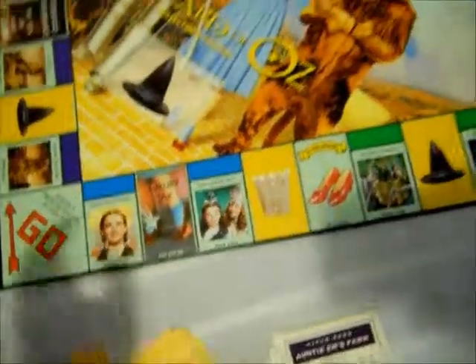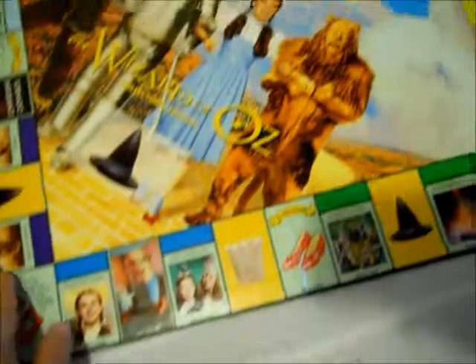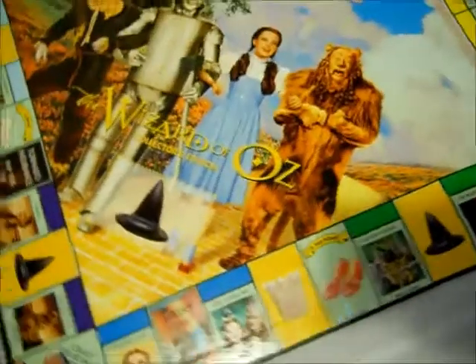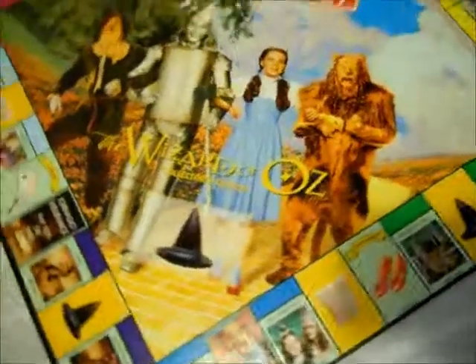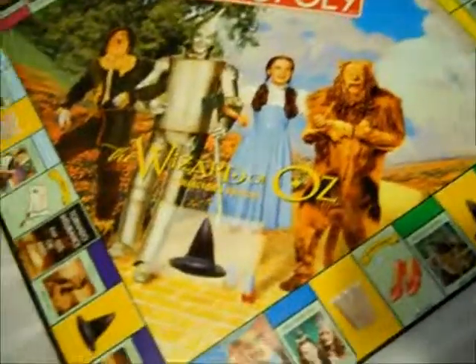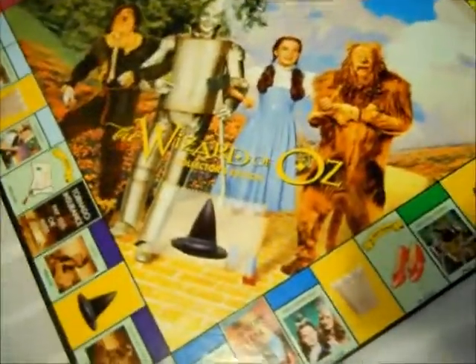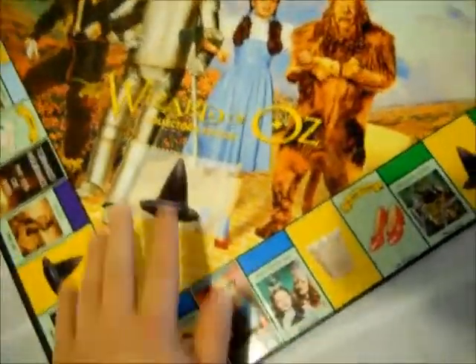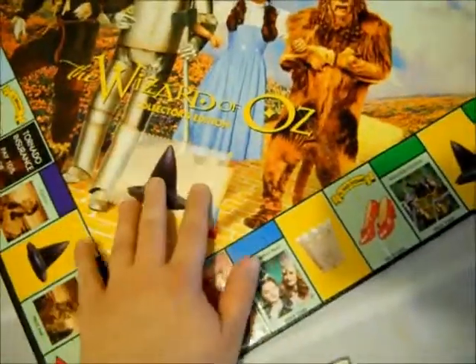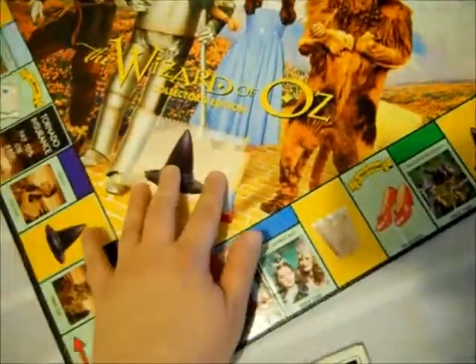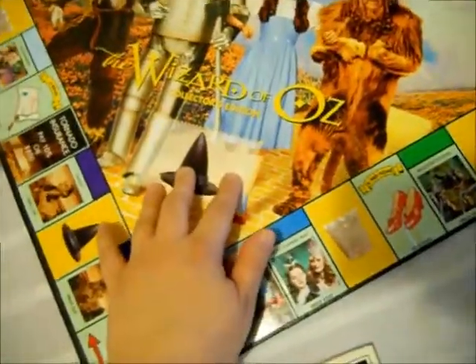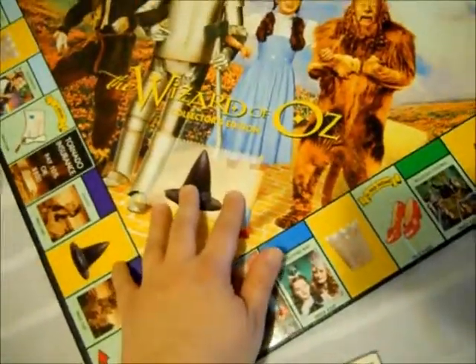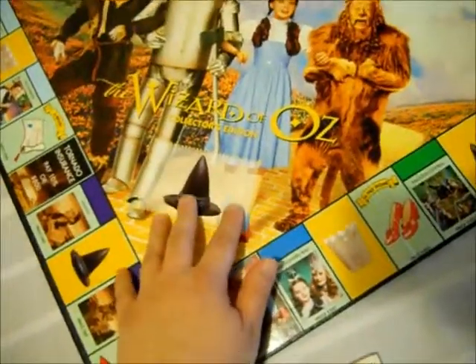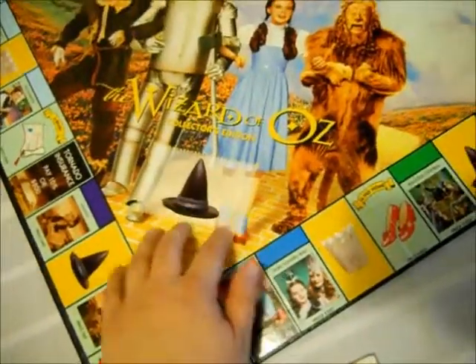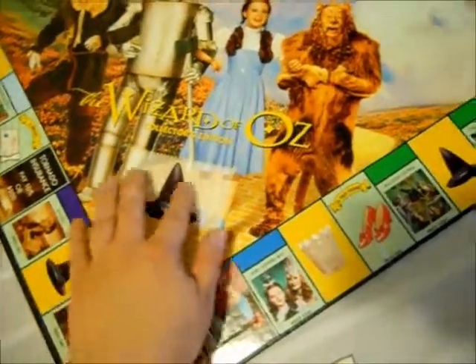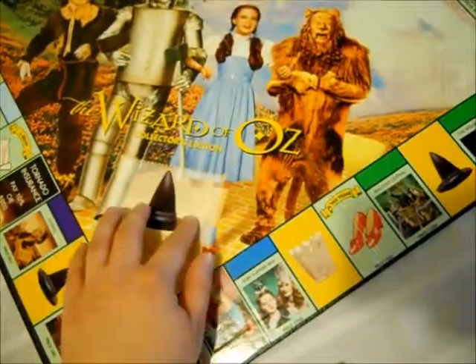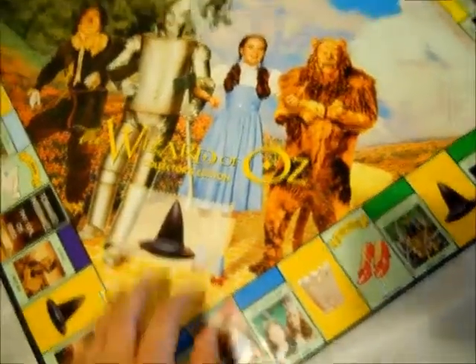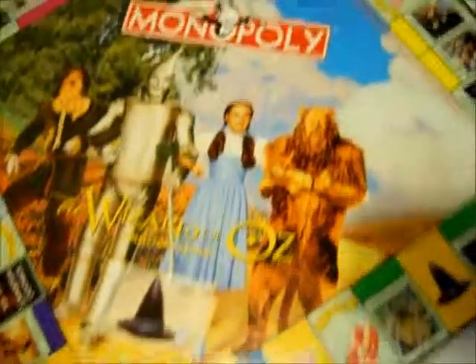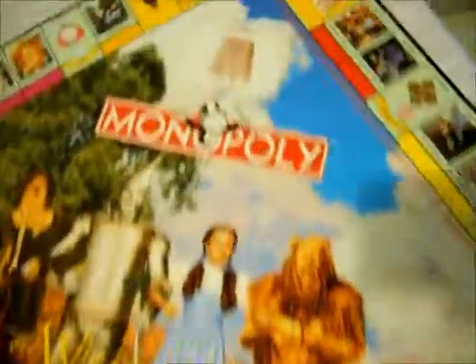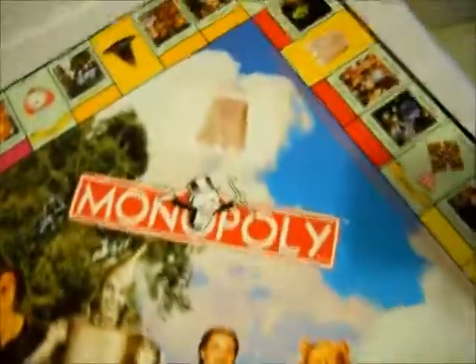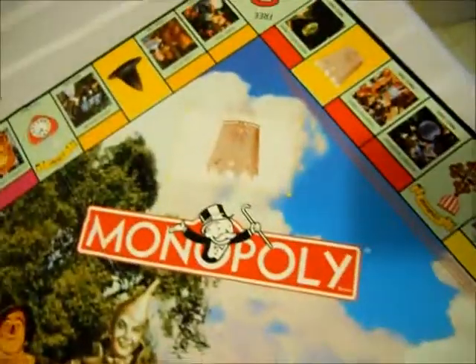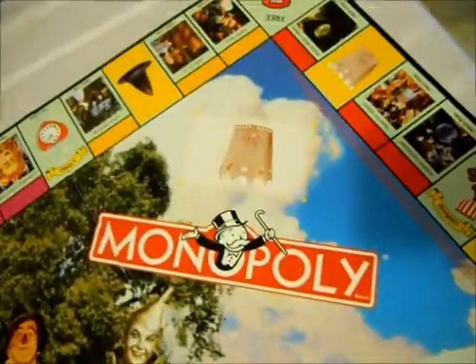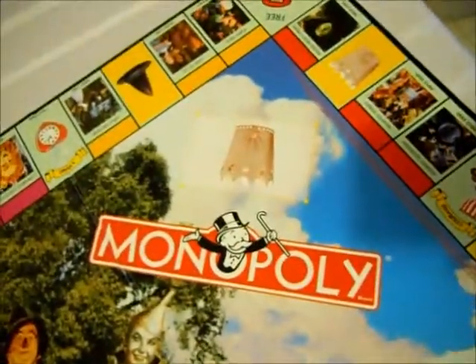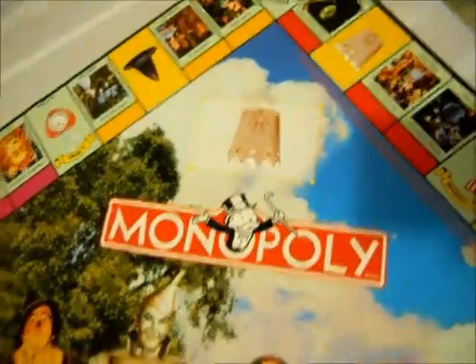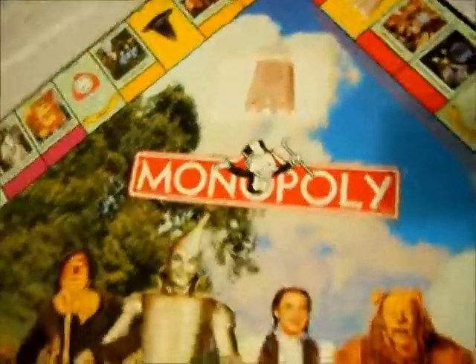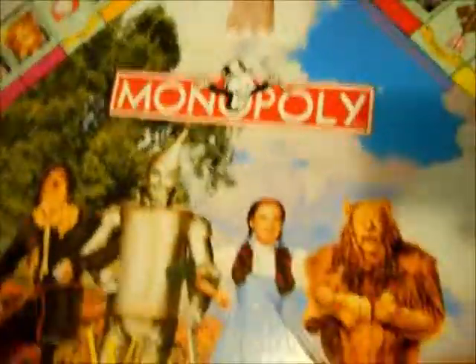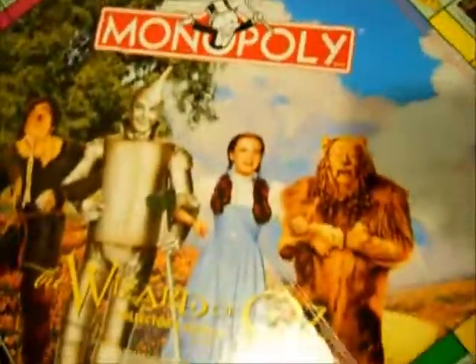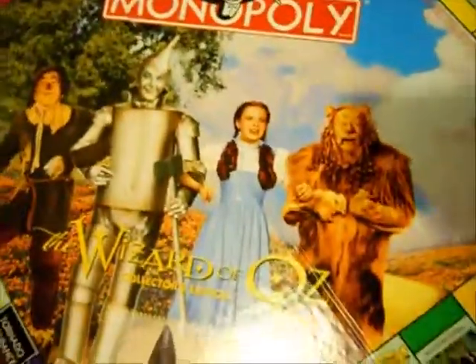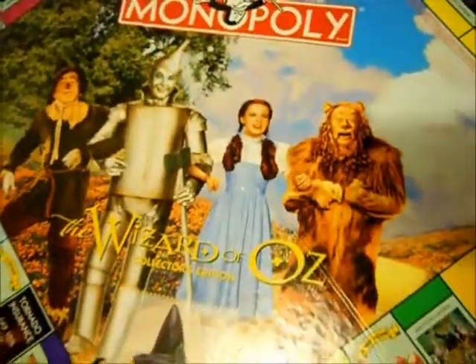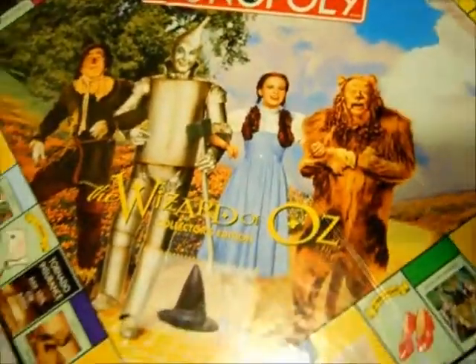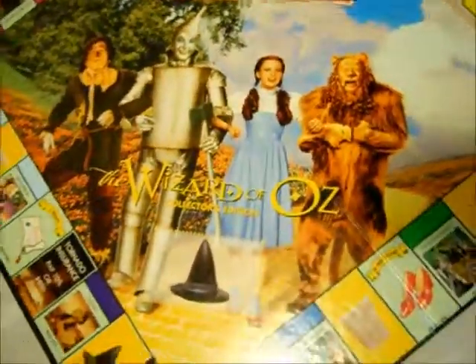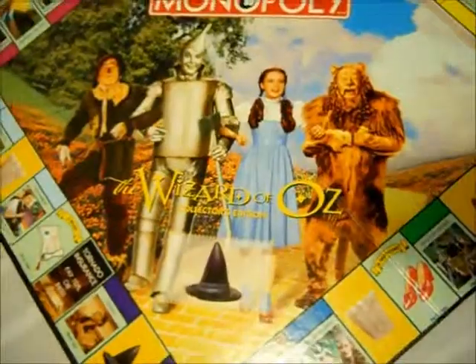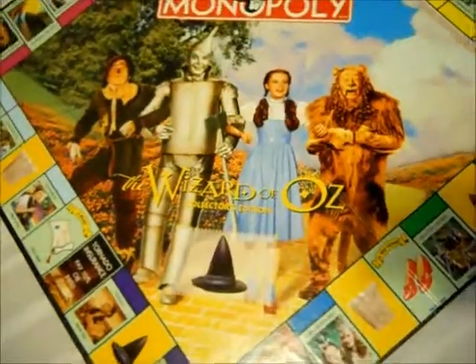Look at the board design — this is where you put your Community Chest cards, there's a little outline there. And your Chance cards go up there. We've got this beautiful graphic in the center.